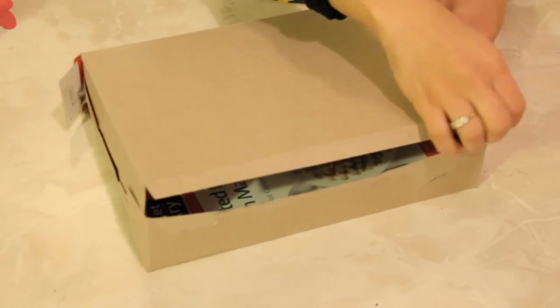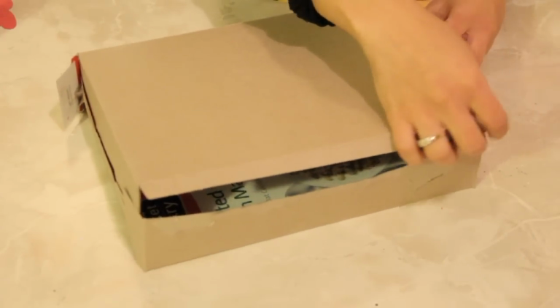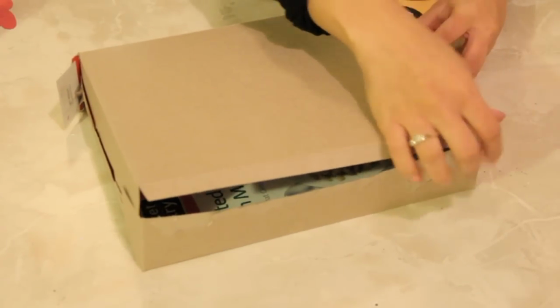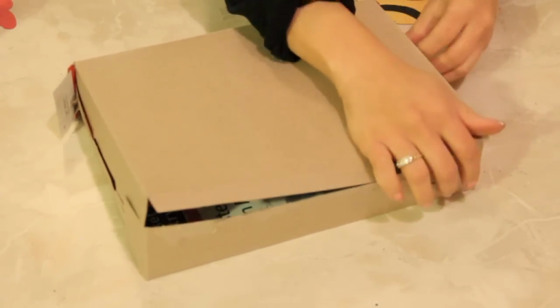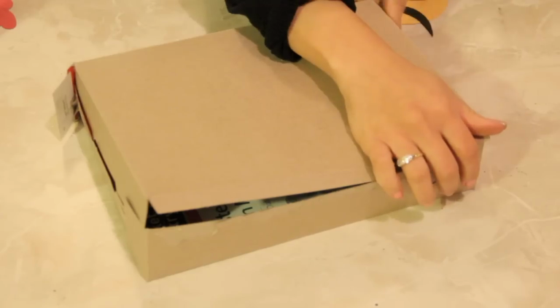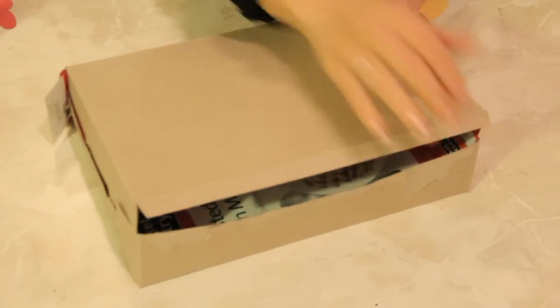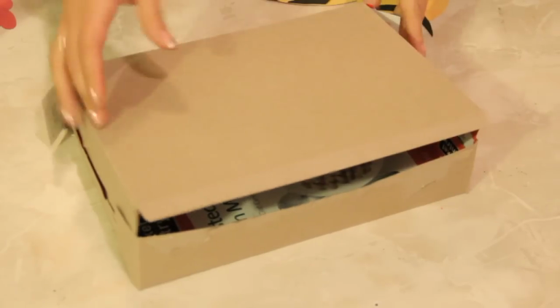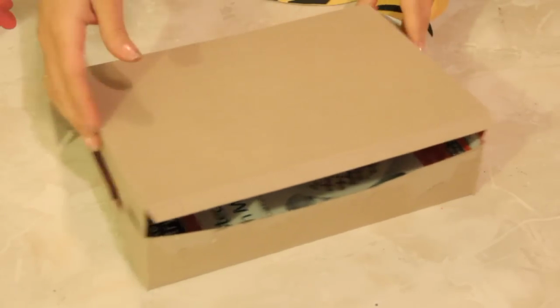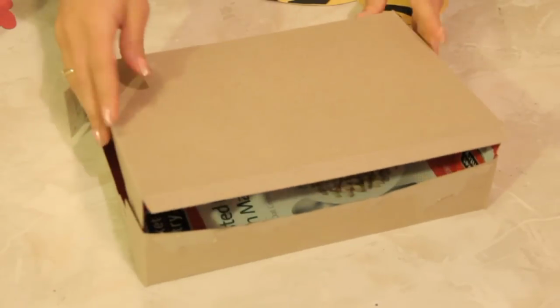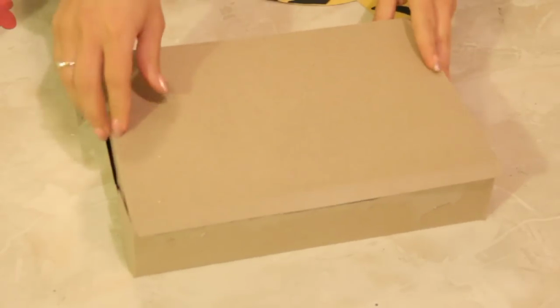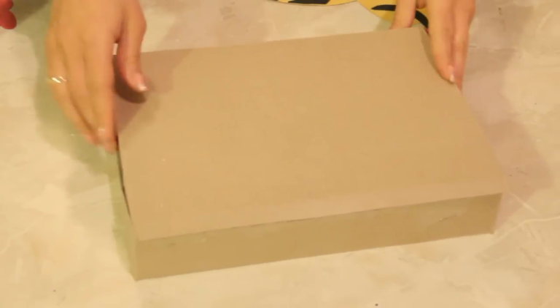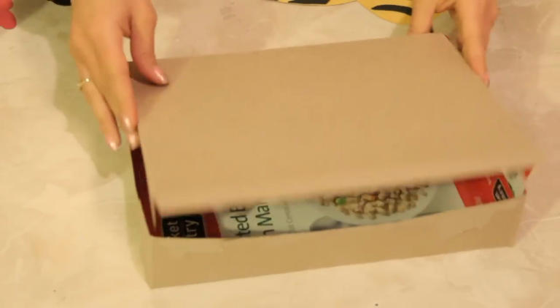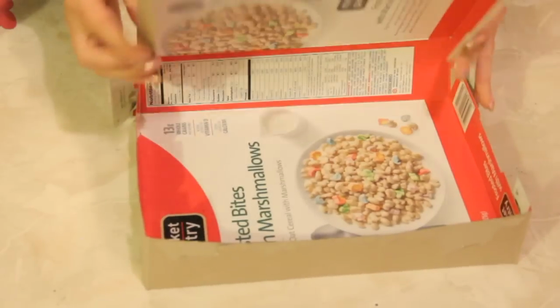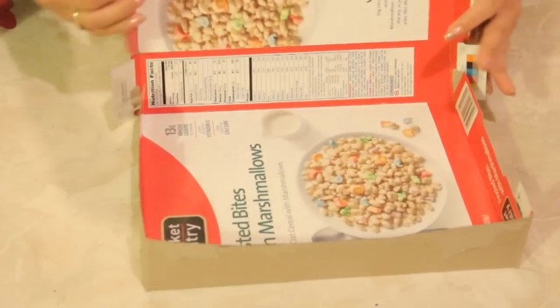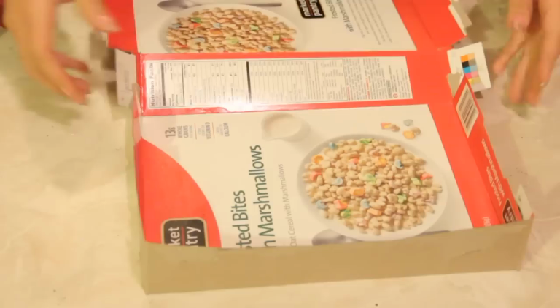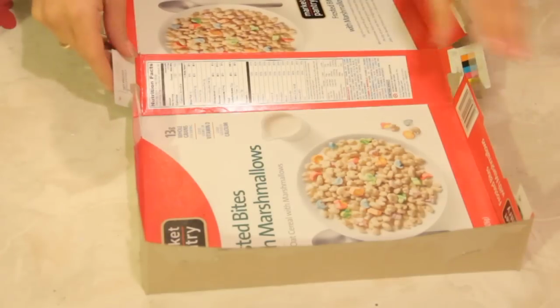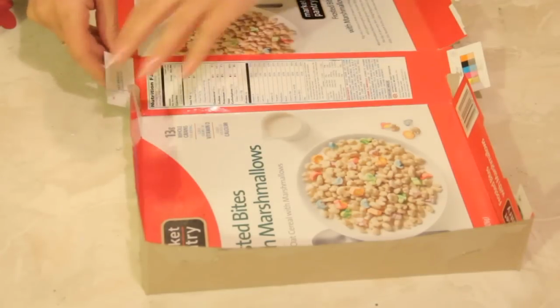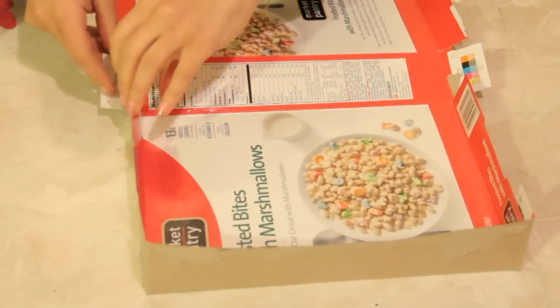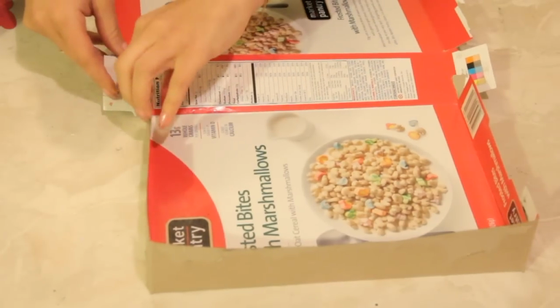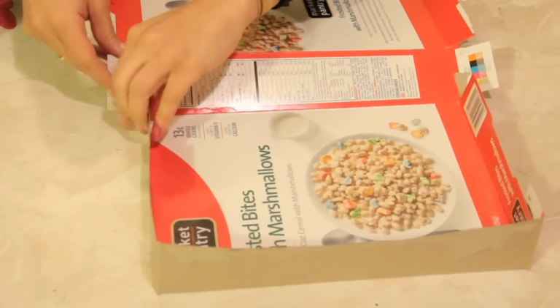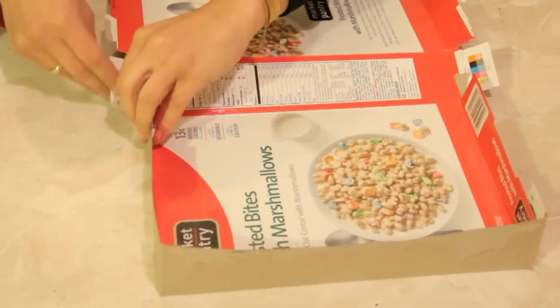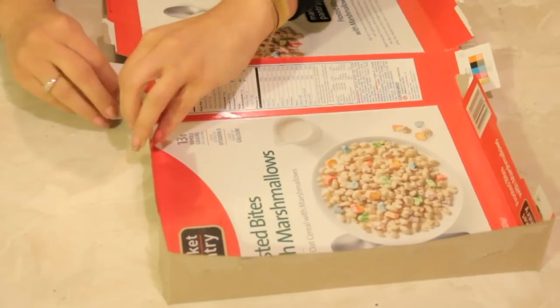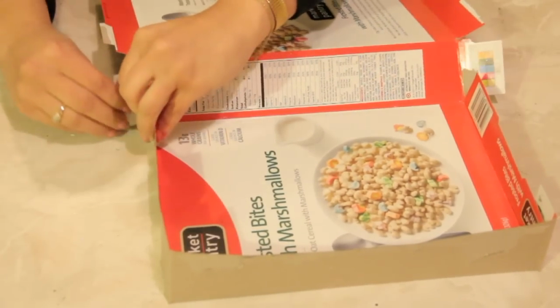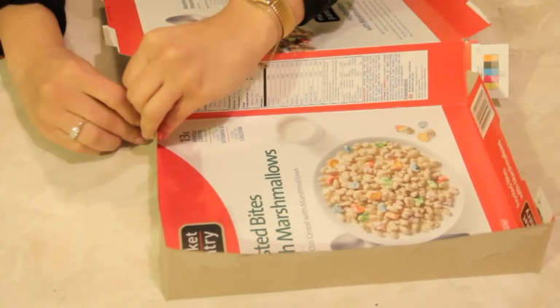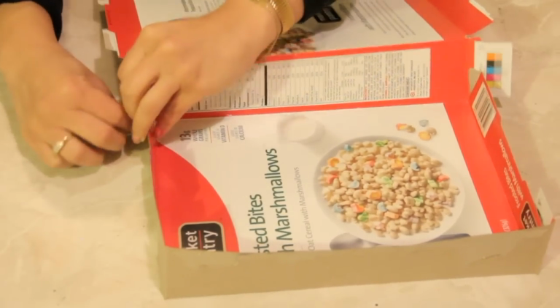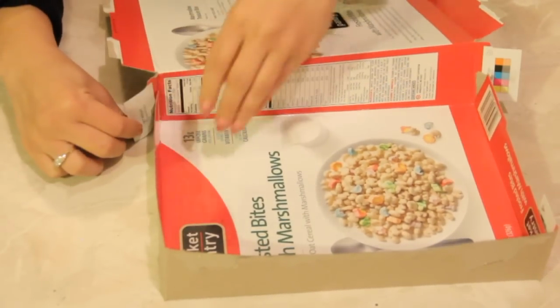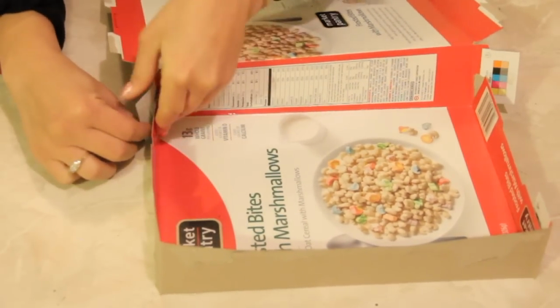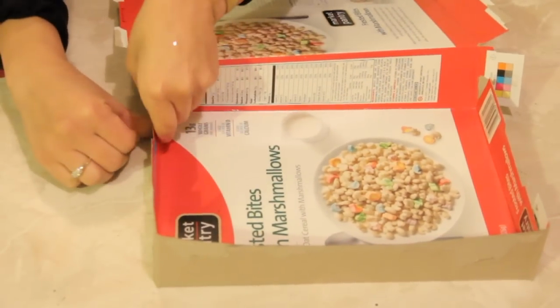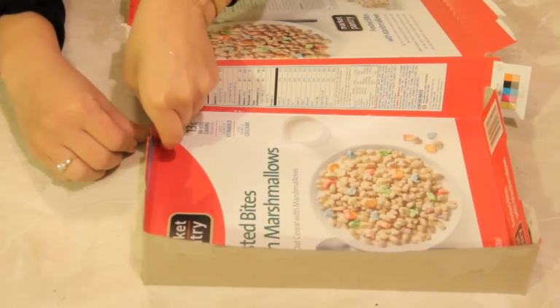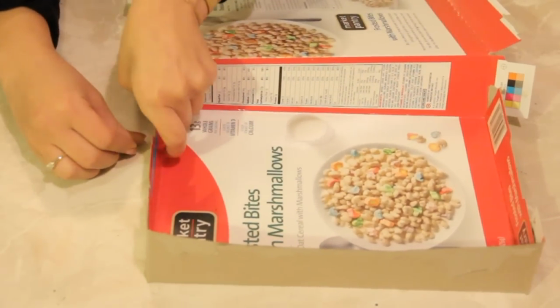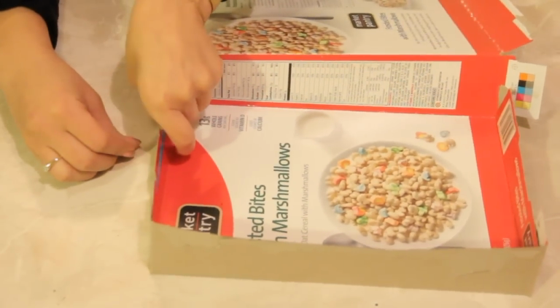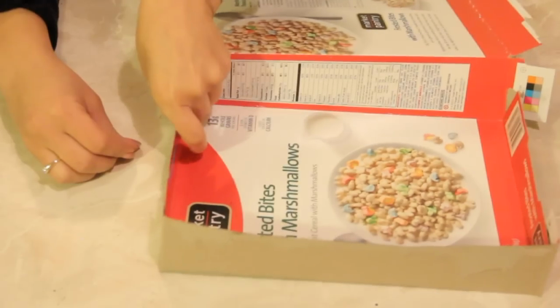Okay, there we go. You want to check that first before you get too set on how it's going to hold.